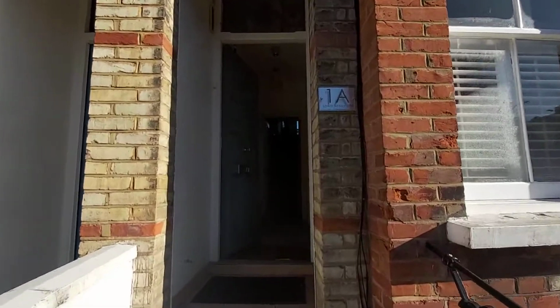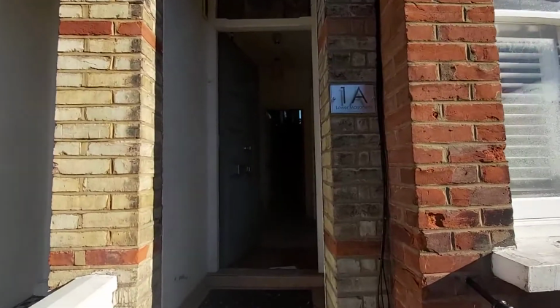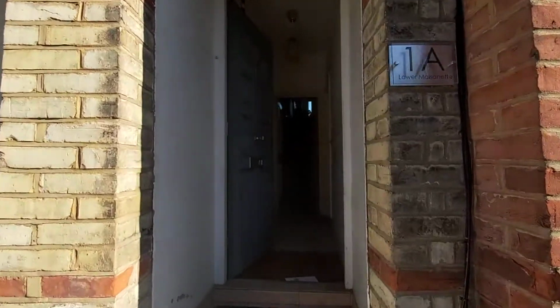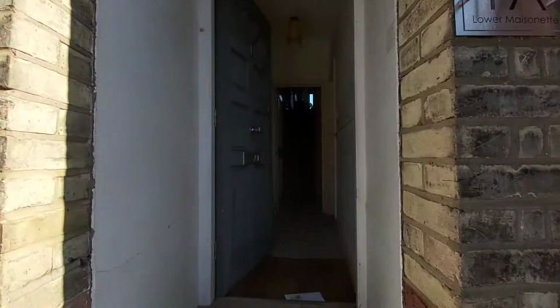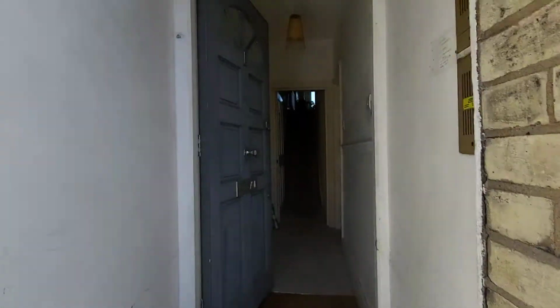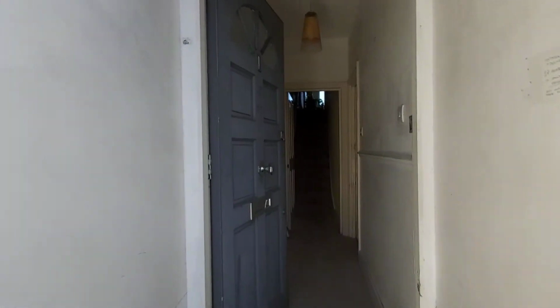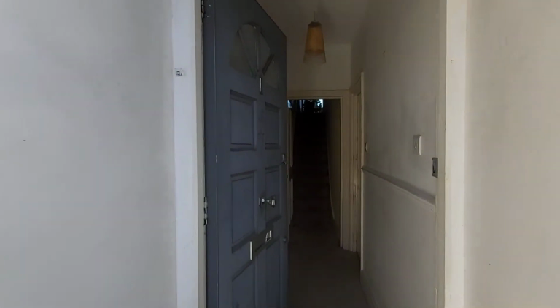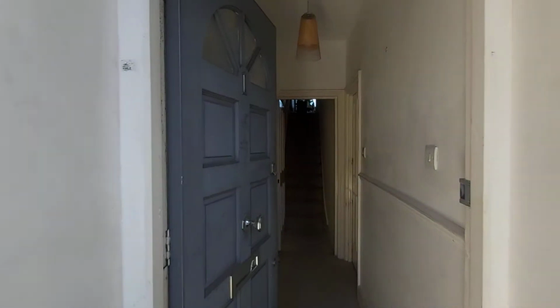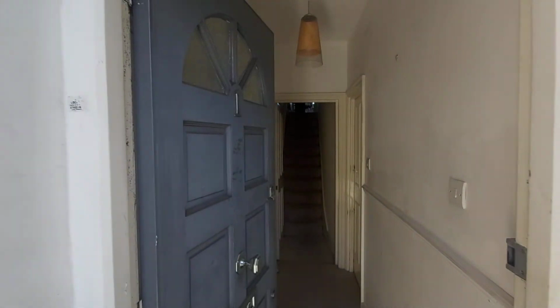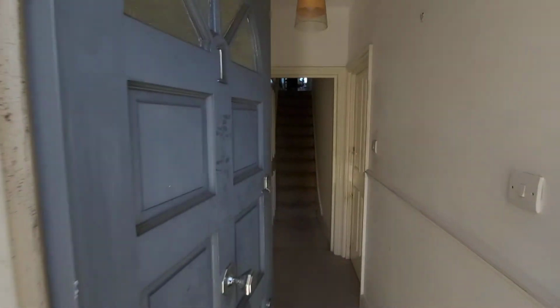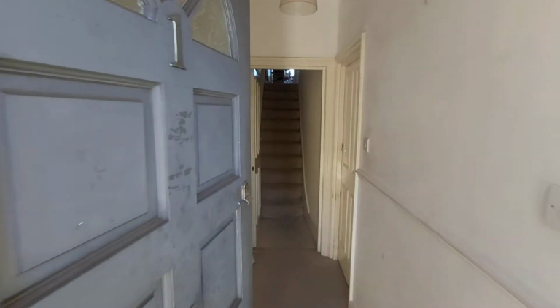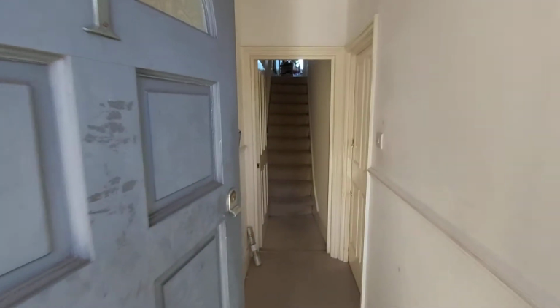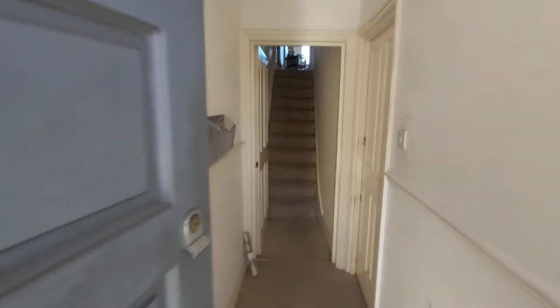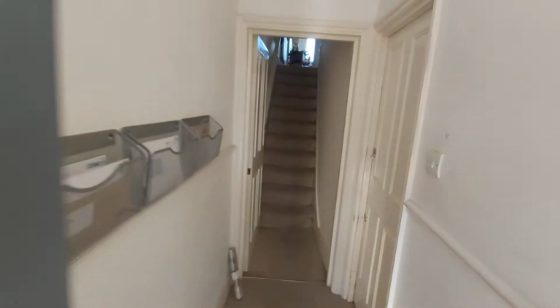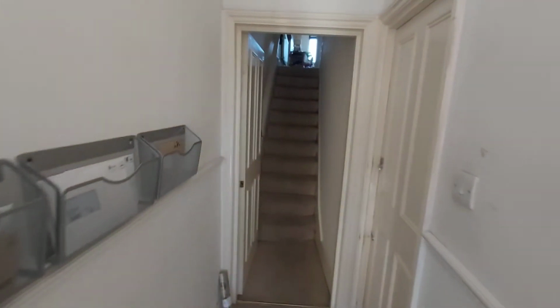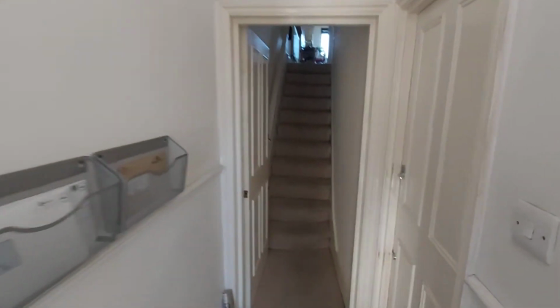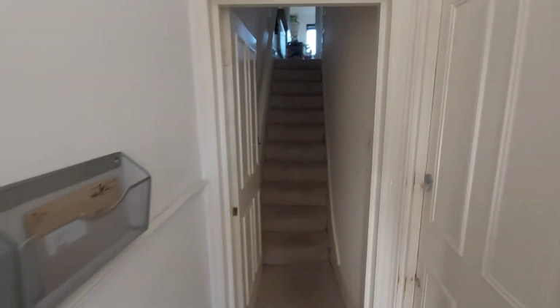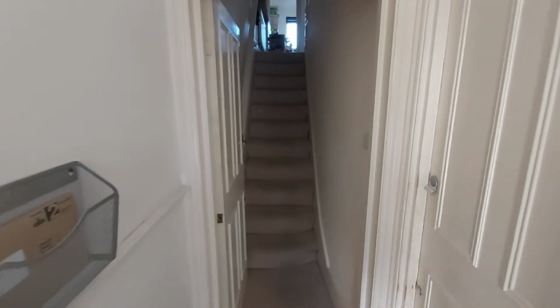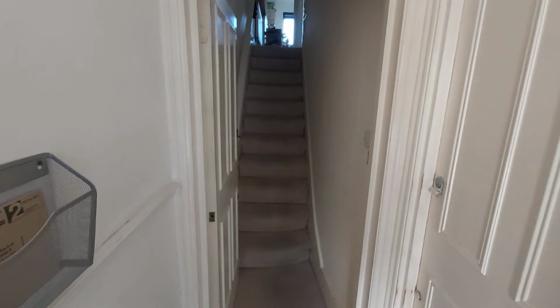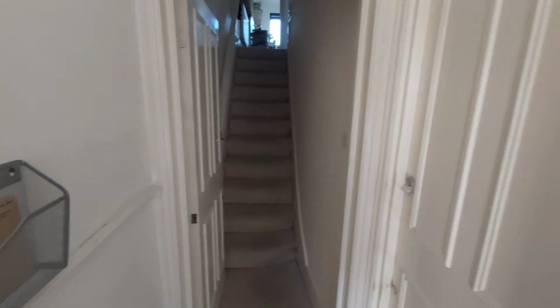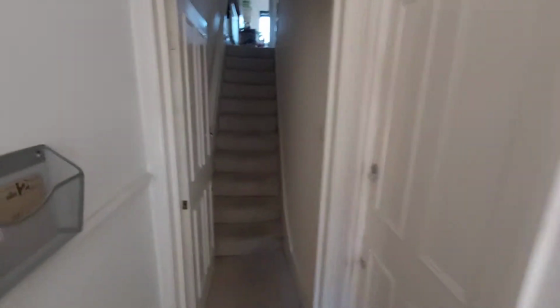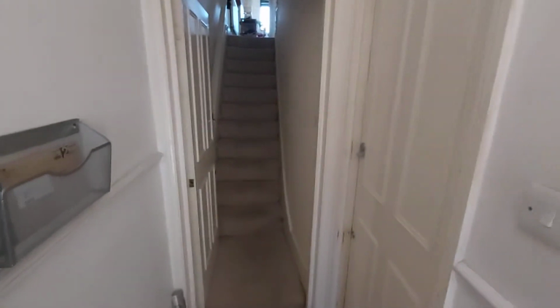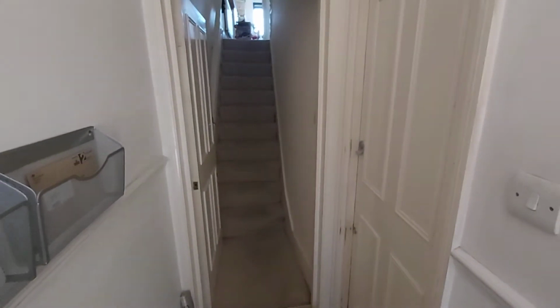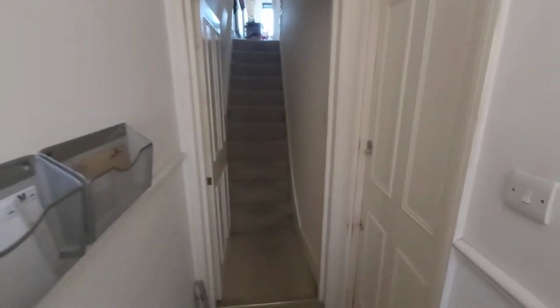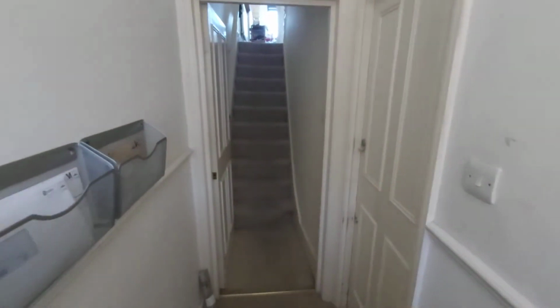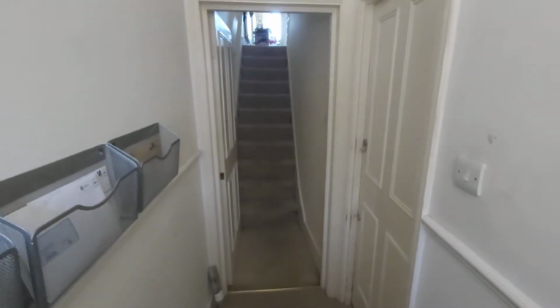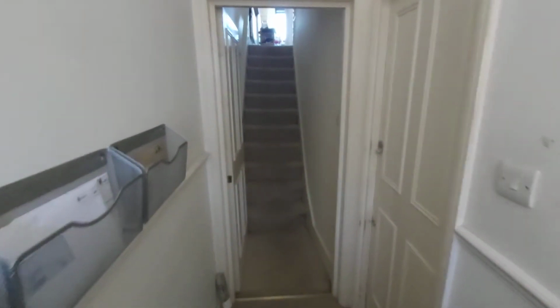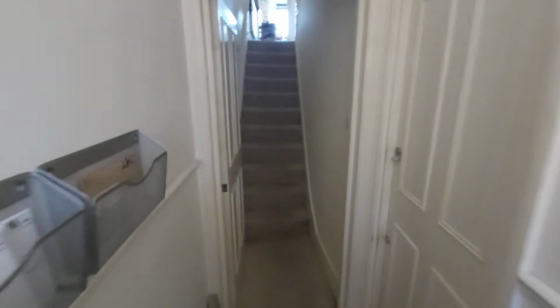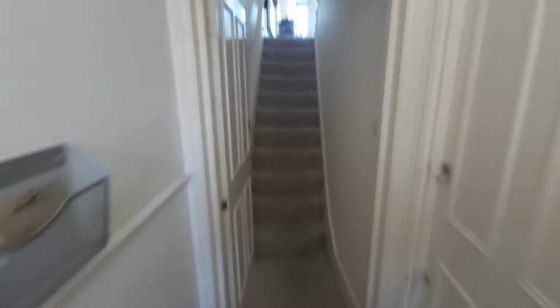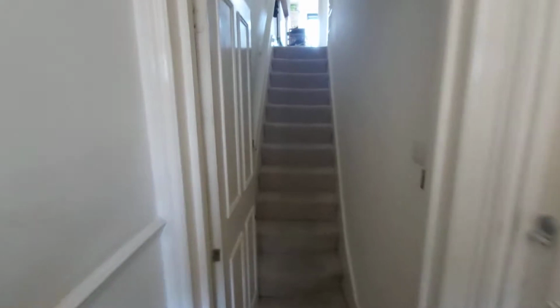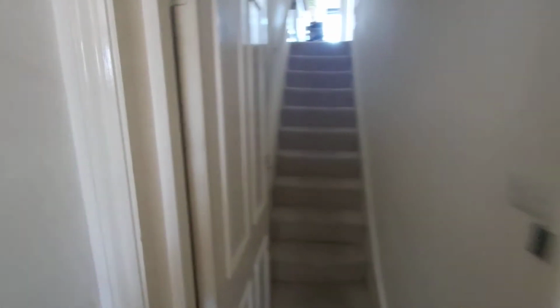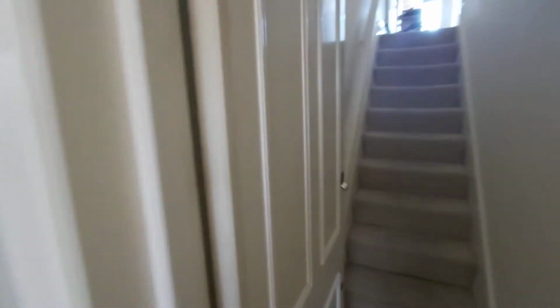This is a two bedroom flat, Humboldt Road. As you come in through the communal door, you have a ground floor flat with the door to the right there, and the flat starts here.